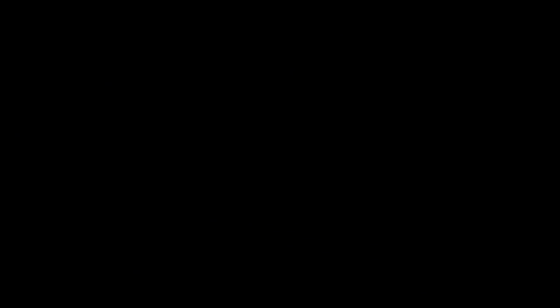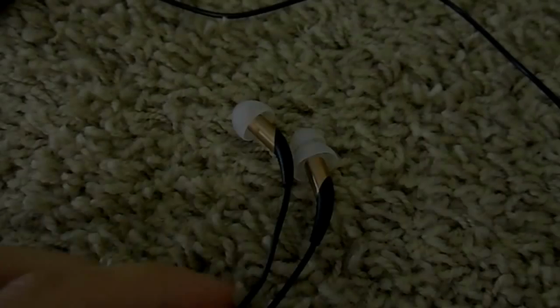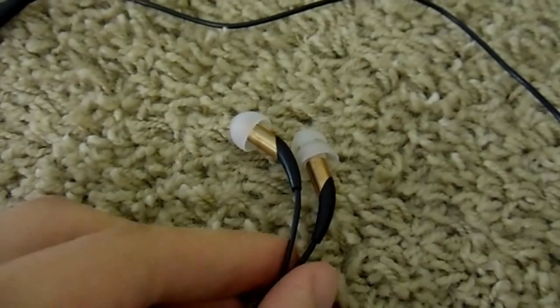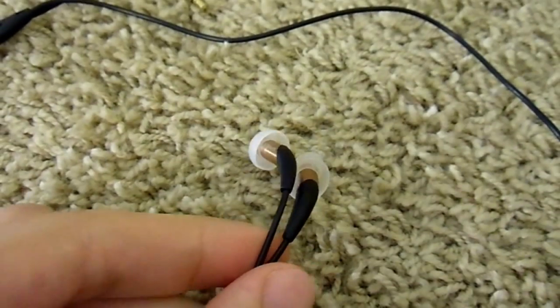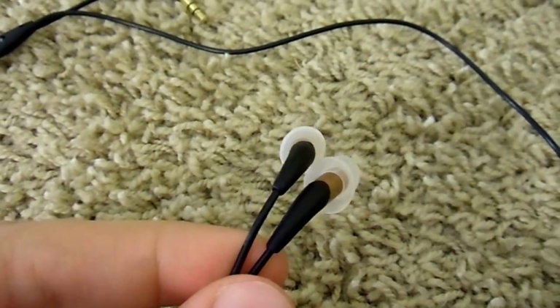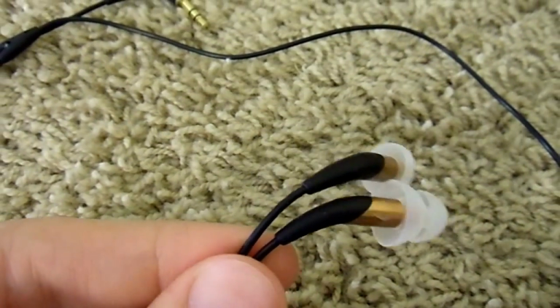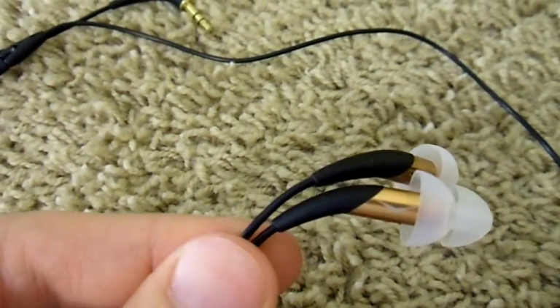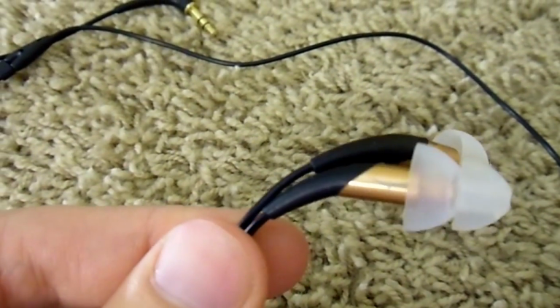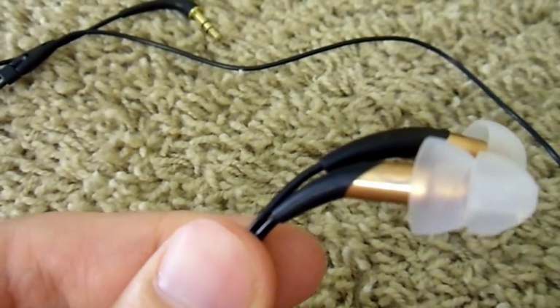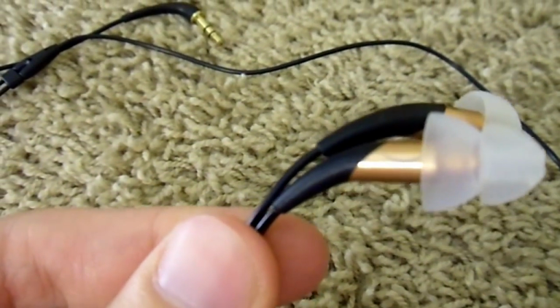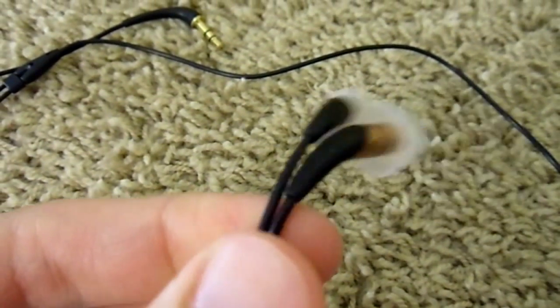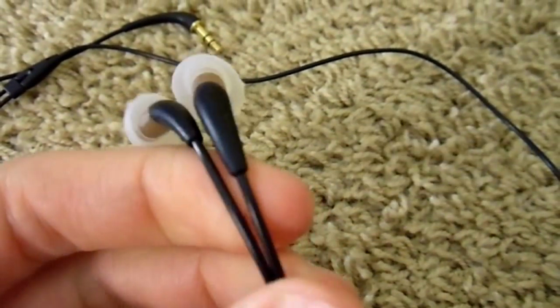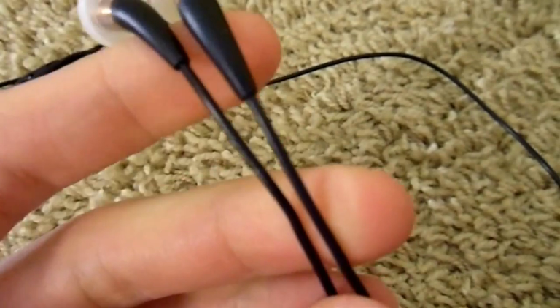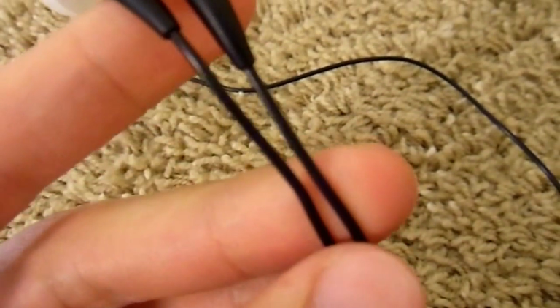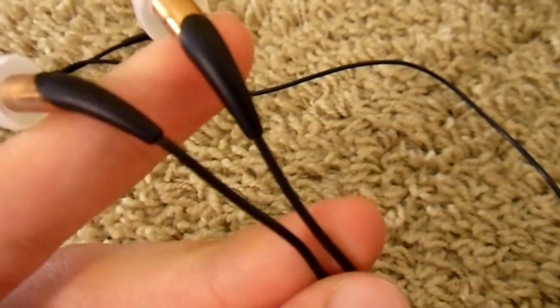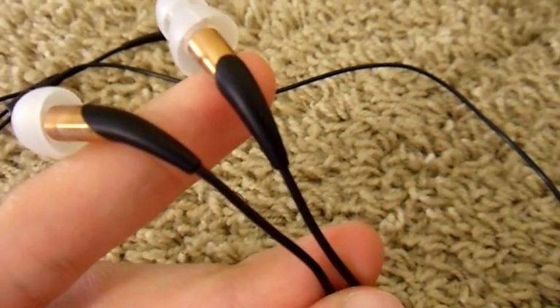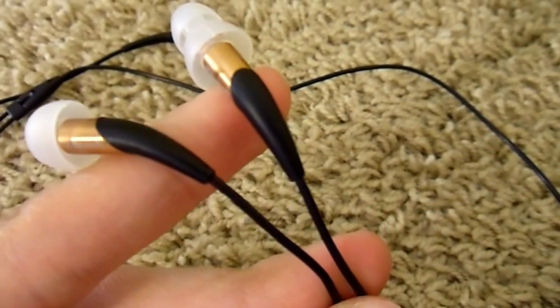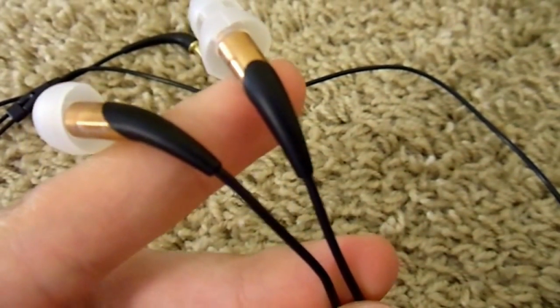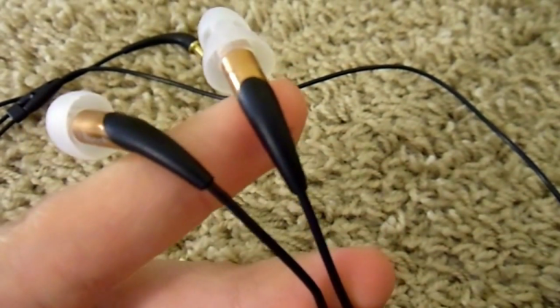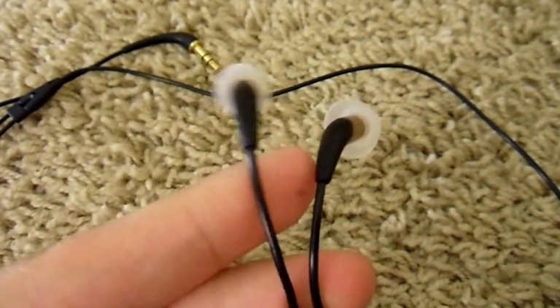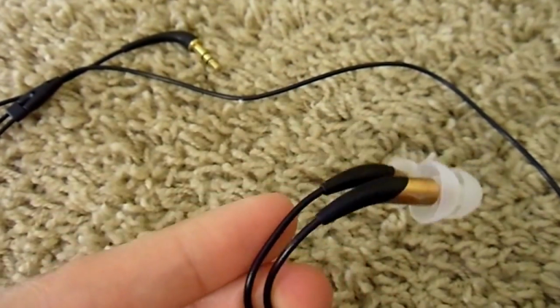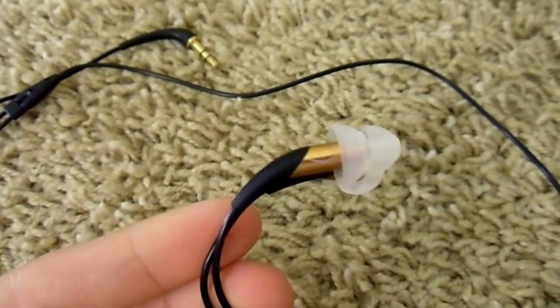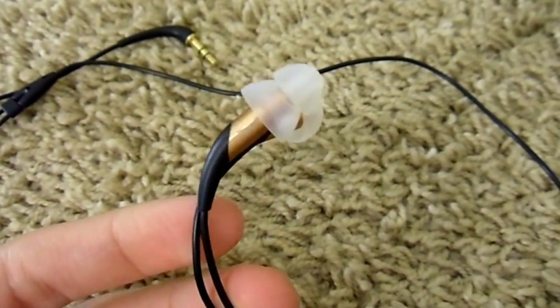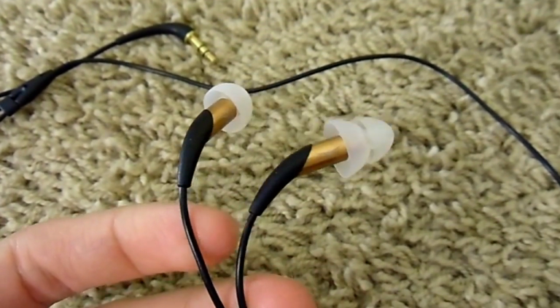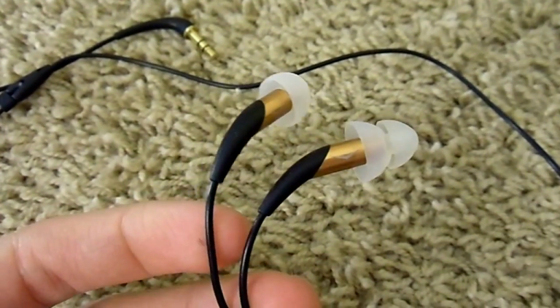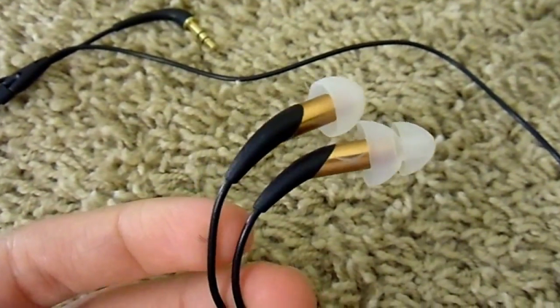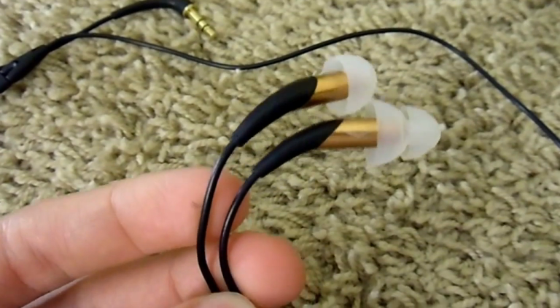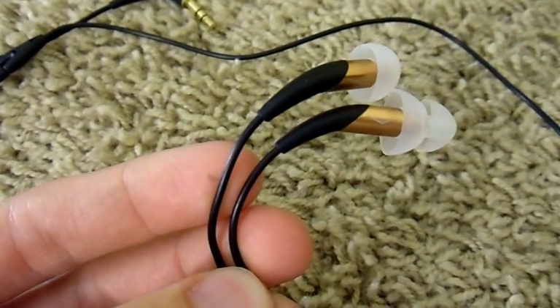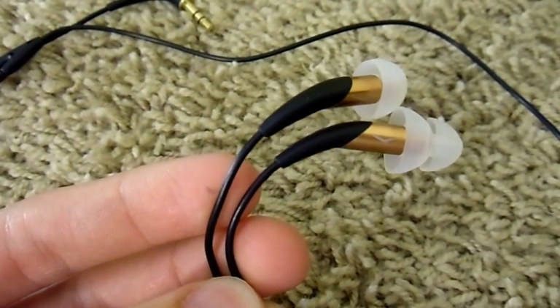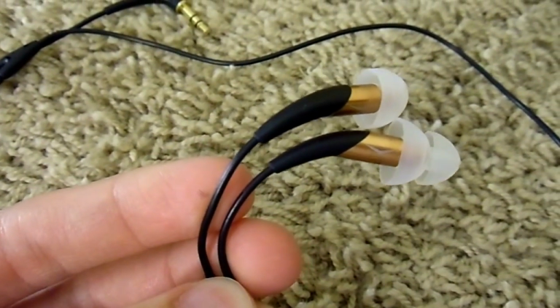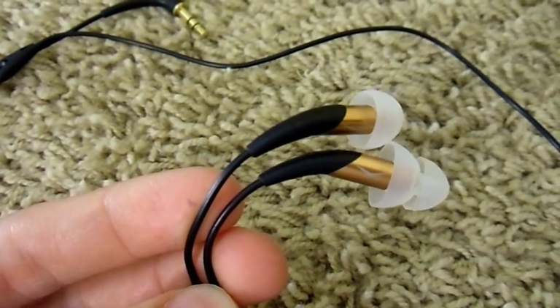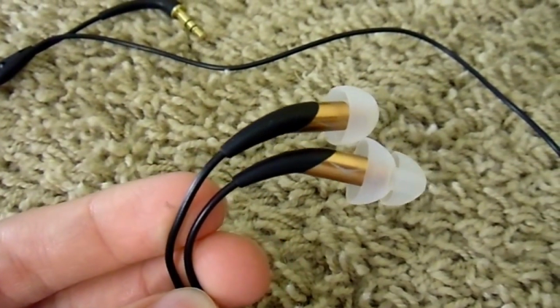Some online users have reported that the cable strain reliefs may split and that the cables are very thin and not durable. While I haven't had any problems, I have only owned these for 6 months and they have not received heavy use.